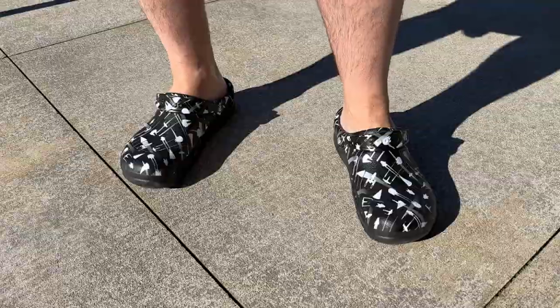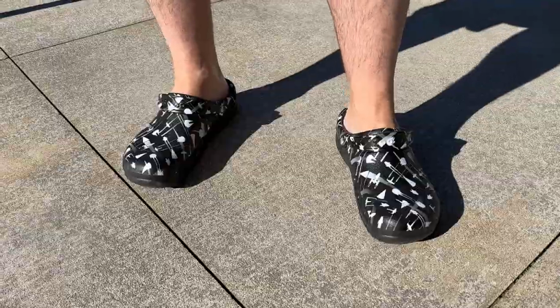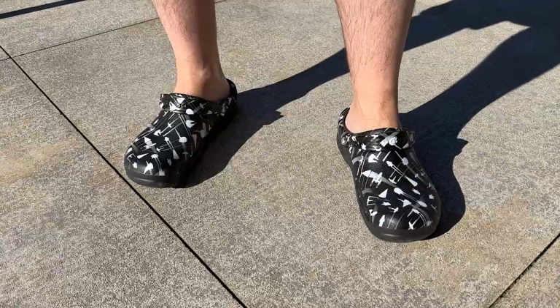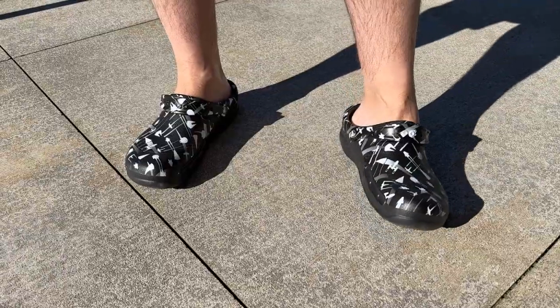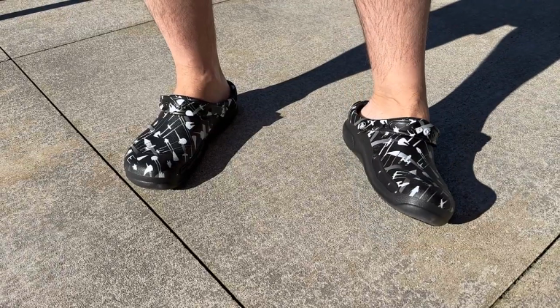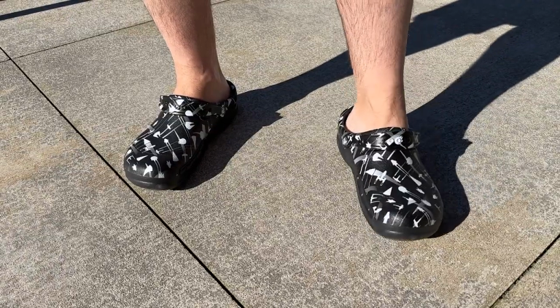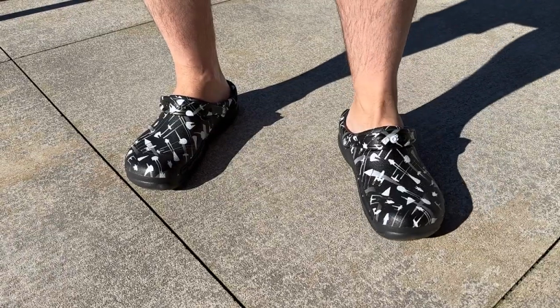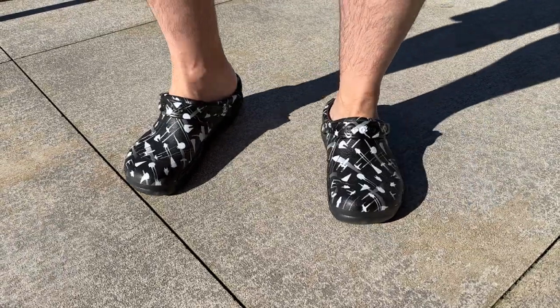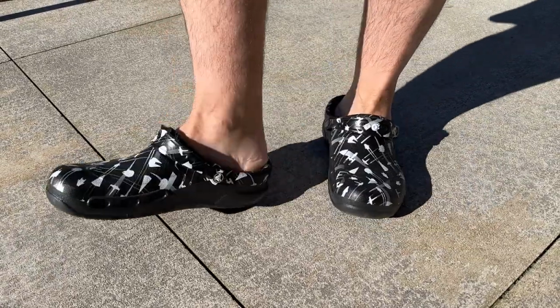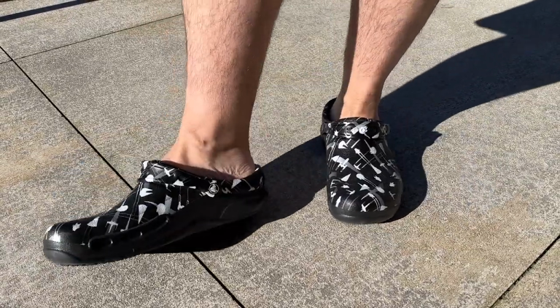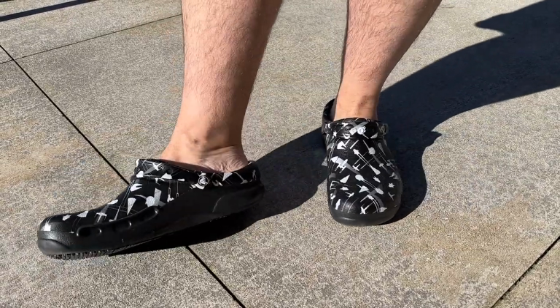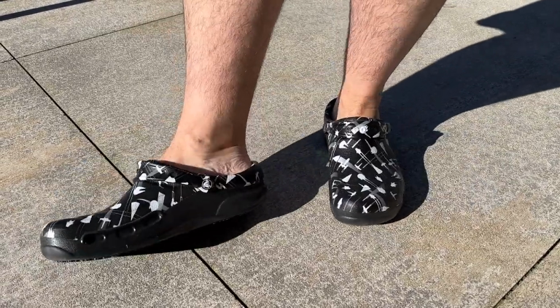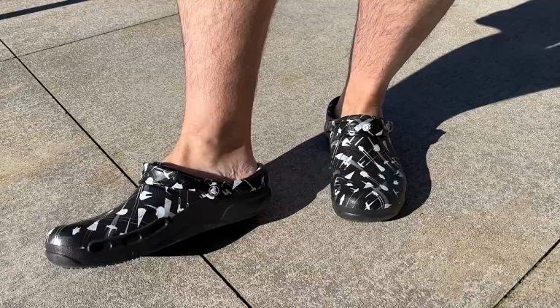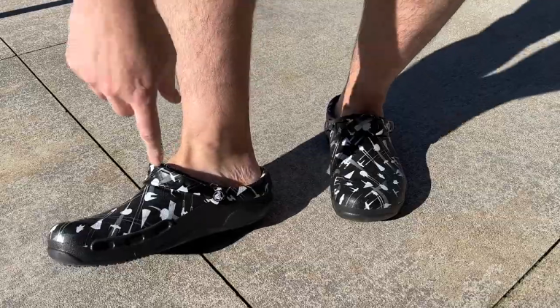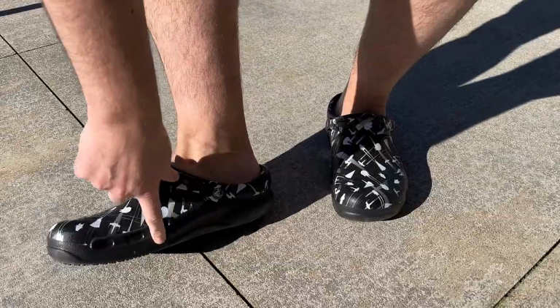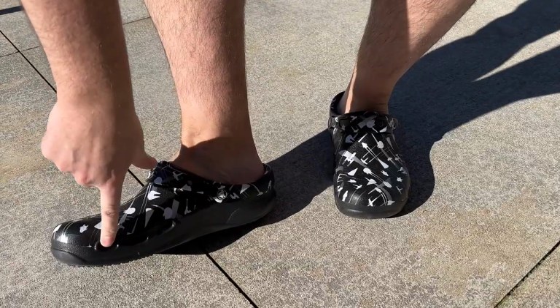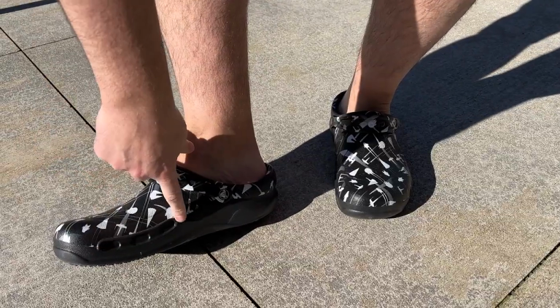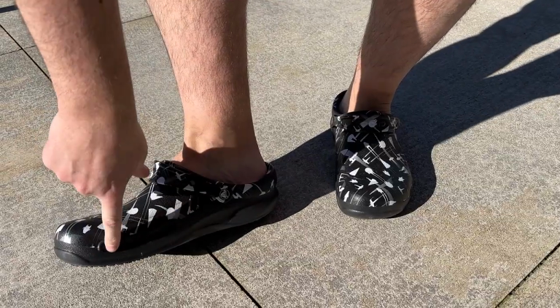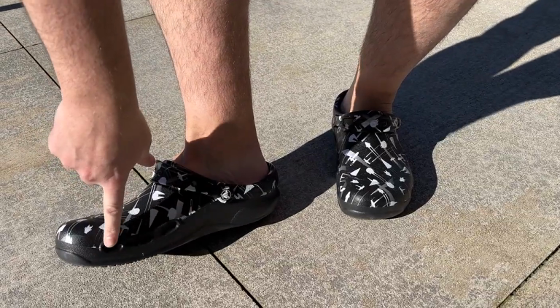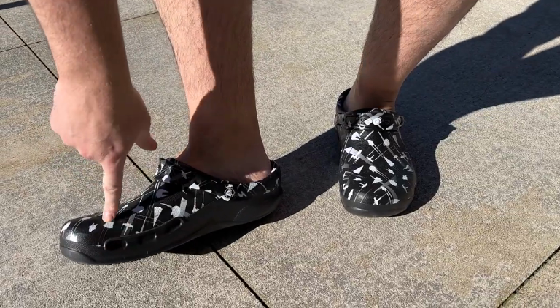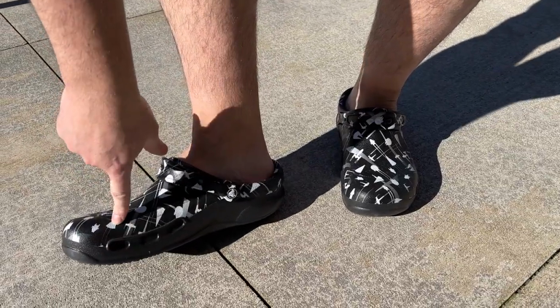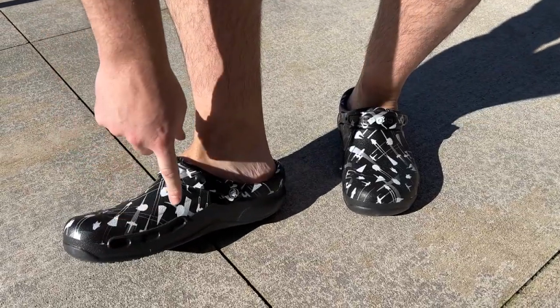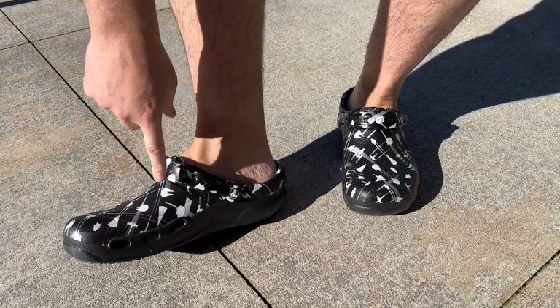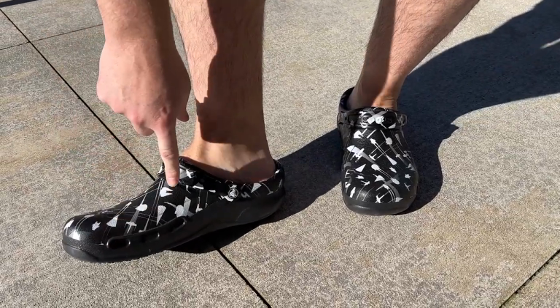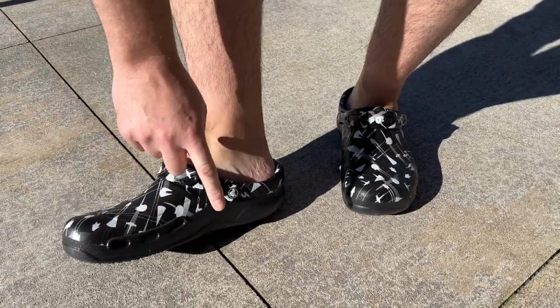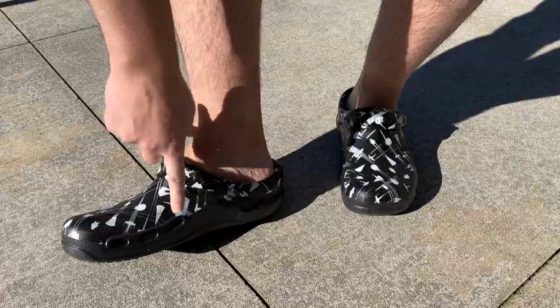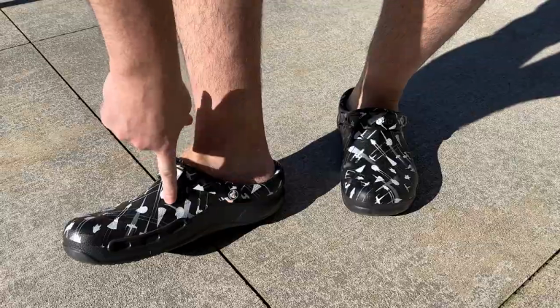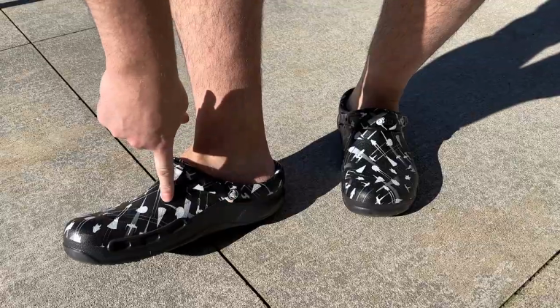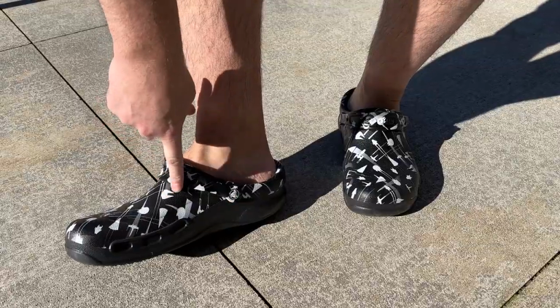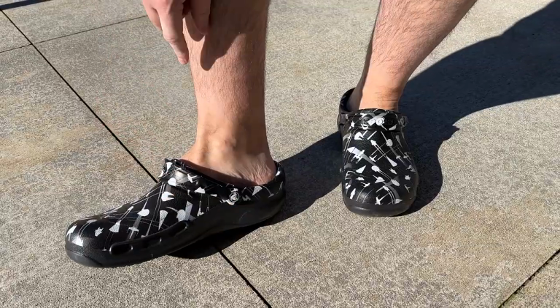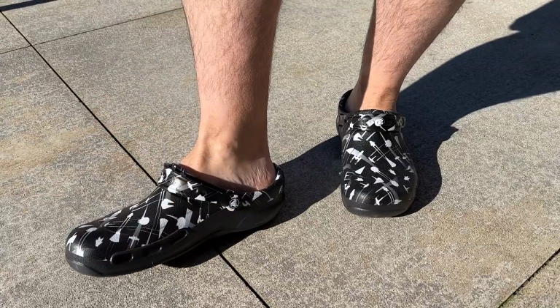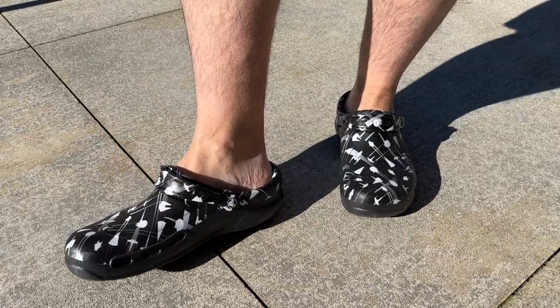These are the Bistro Crocs and these are great because they have the holes on the sides here actually covered up. So if you live in a wet climate like I live in, these are great for going into the garden so your feet don't get wet.